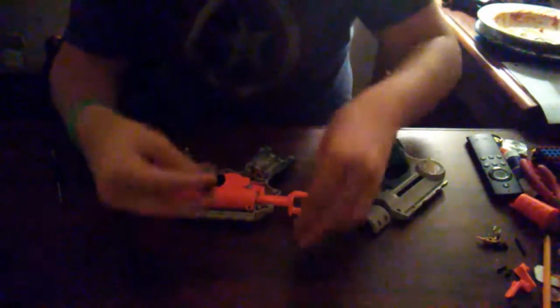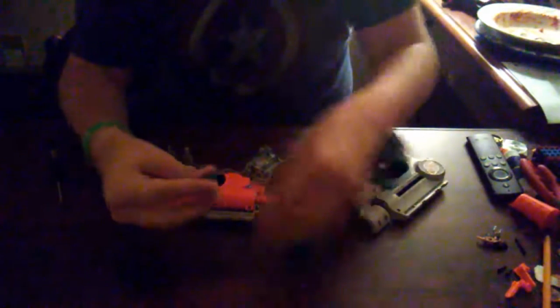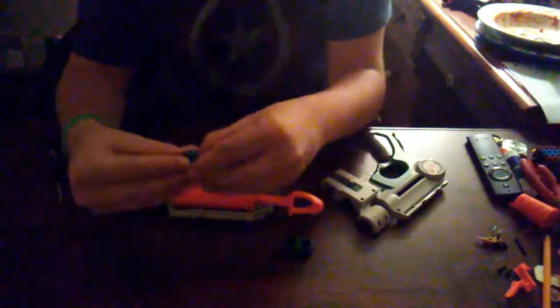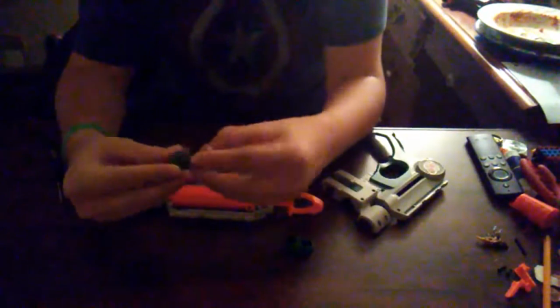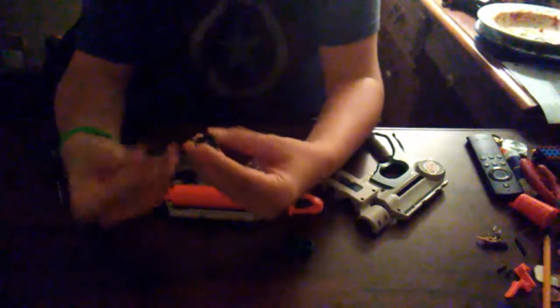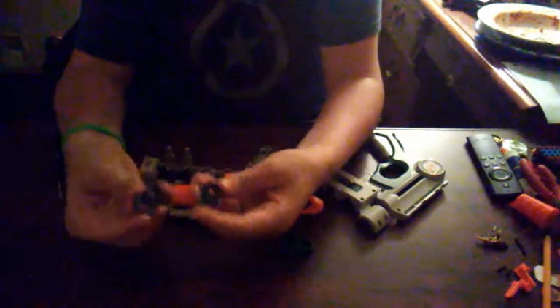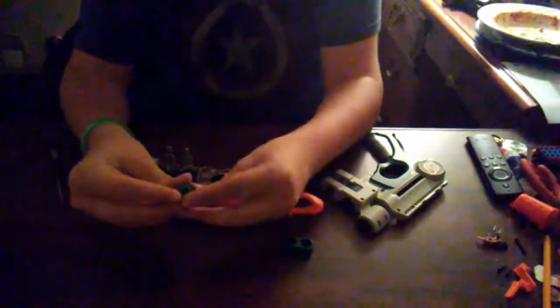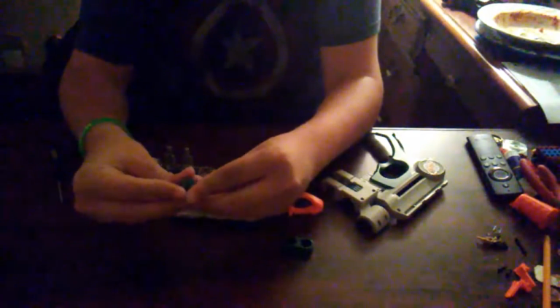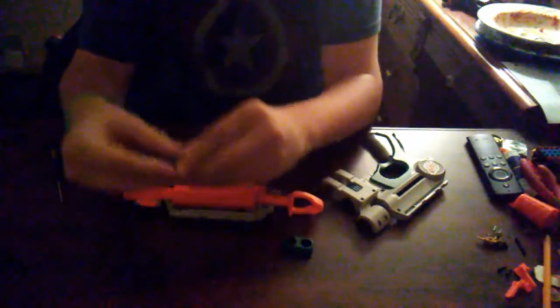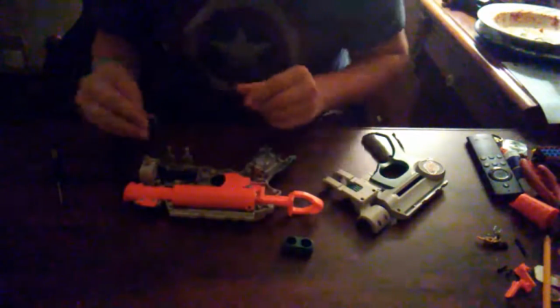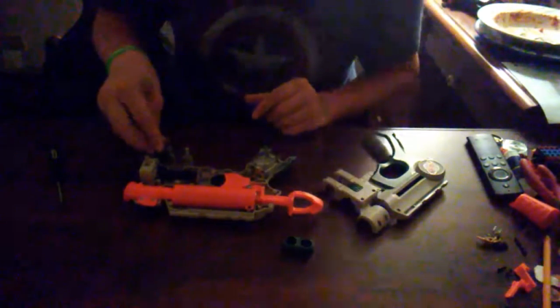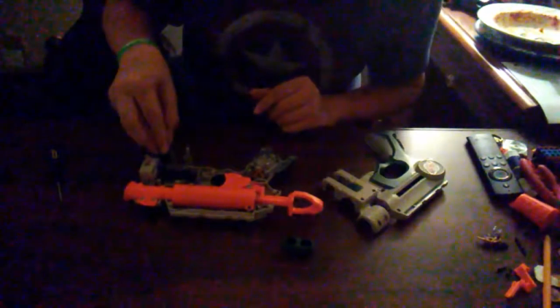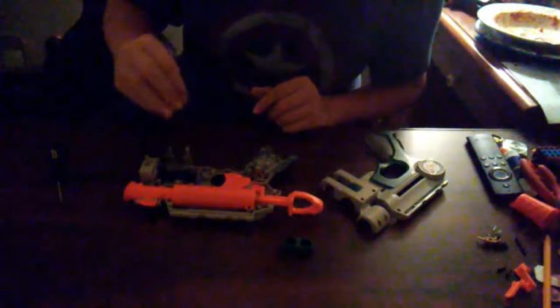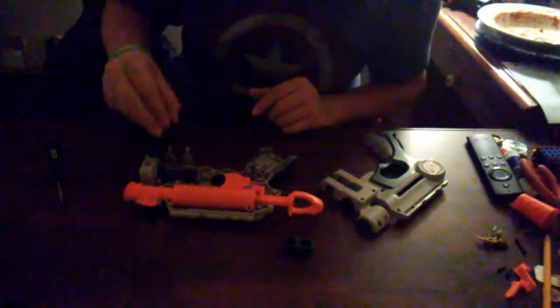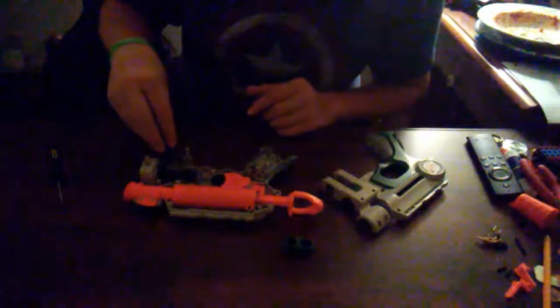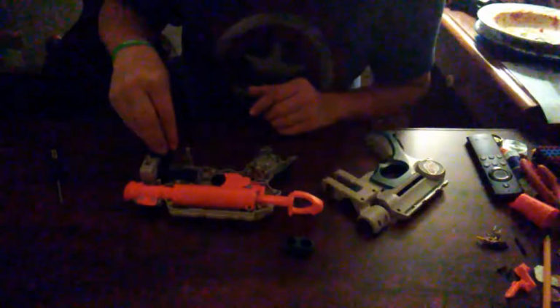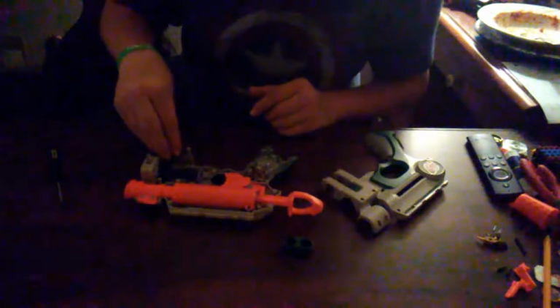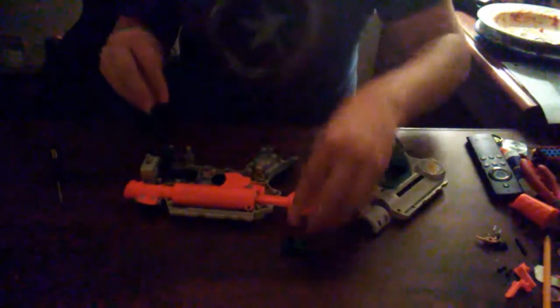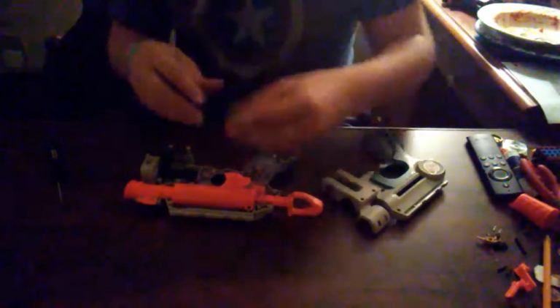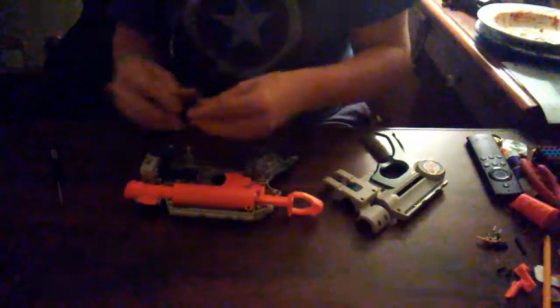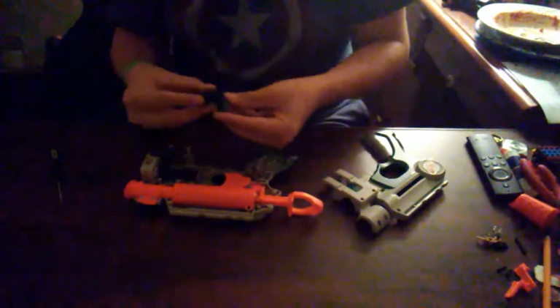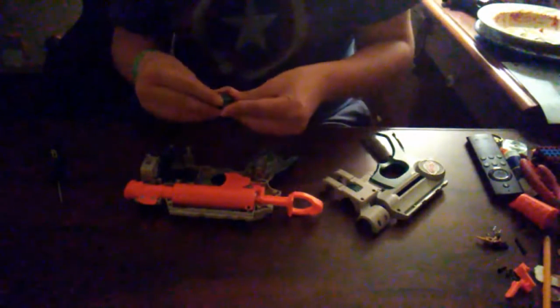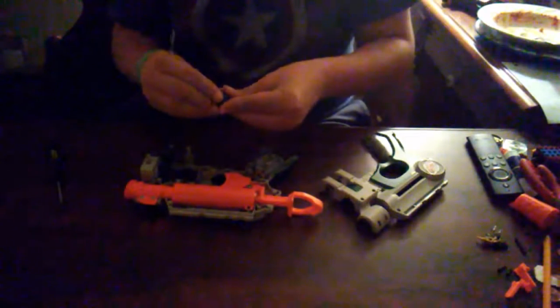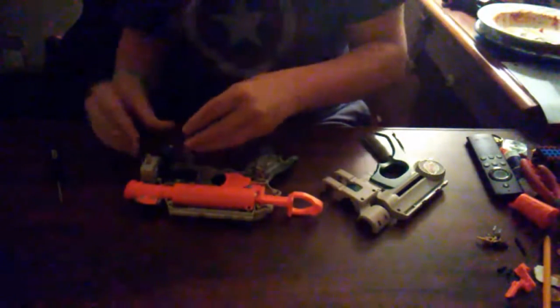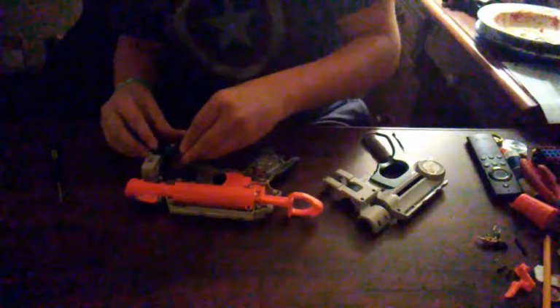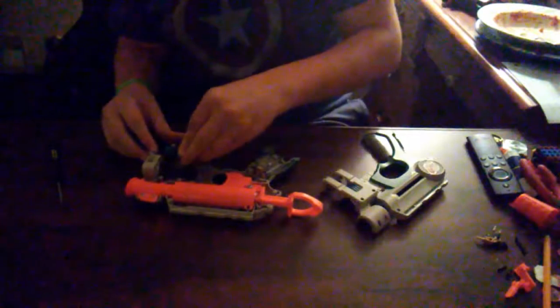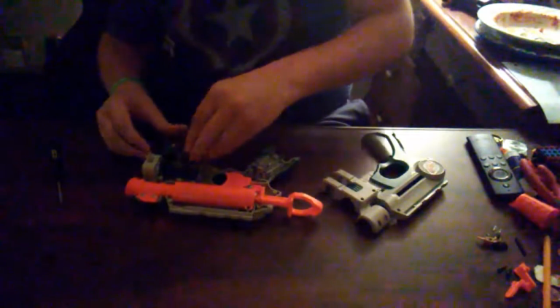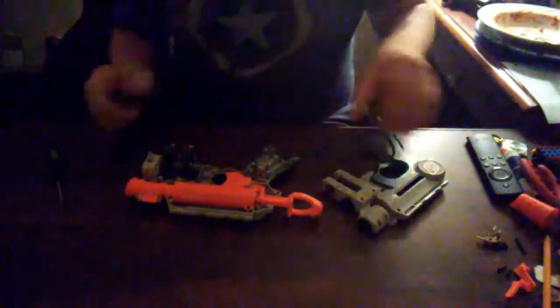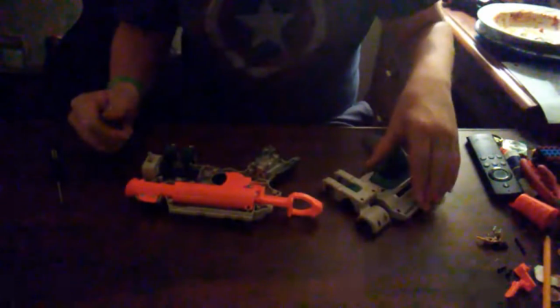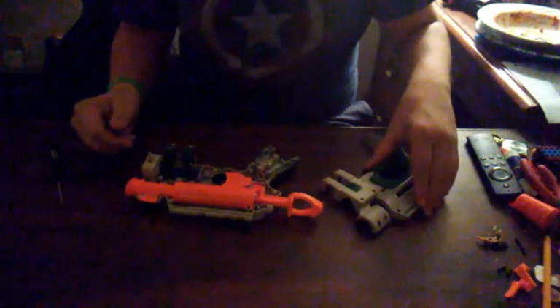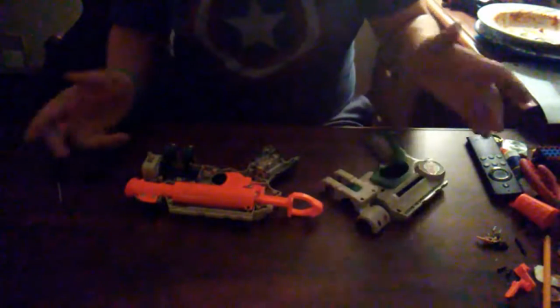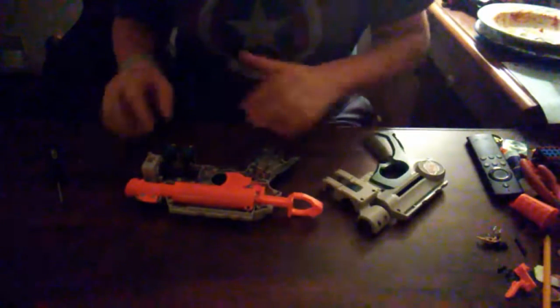I almost forgot about these little green pieces. They both come apart into two pieces, but they slide in right here. And these hold the darts, because it's meant to be extra dart holders, just like on a Firestrike.